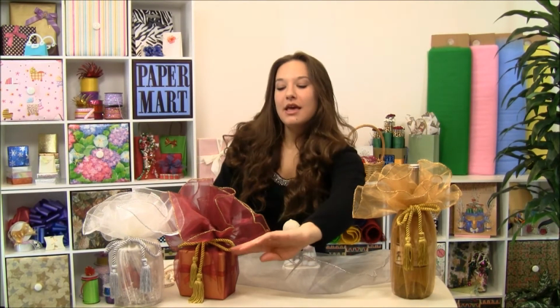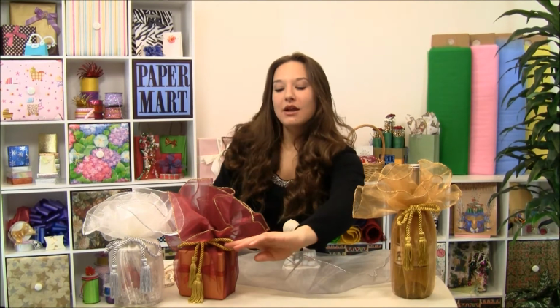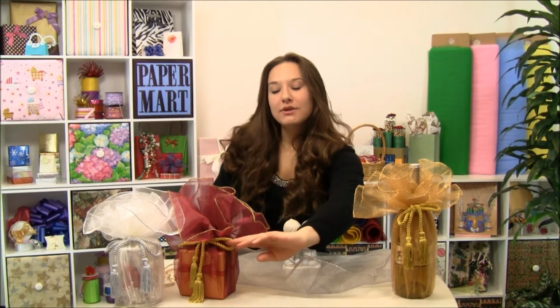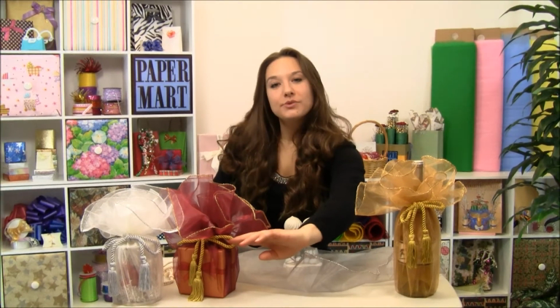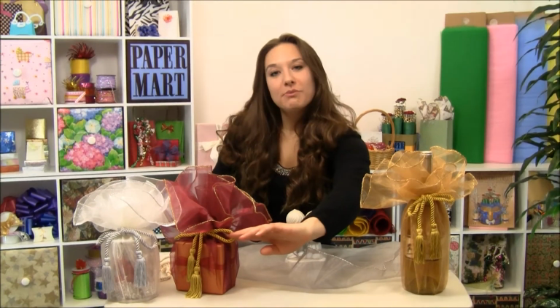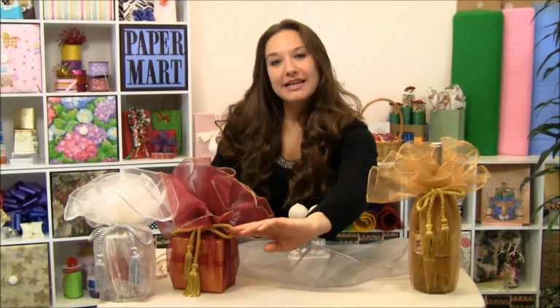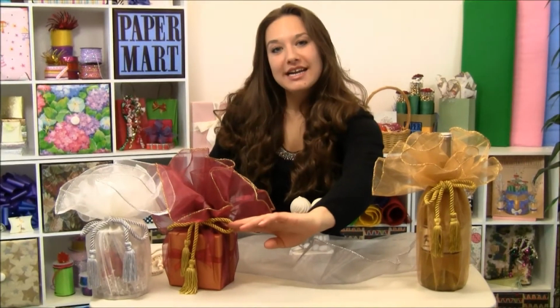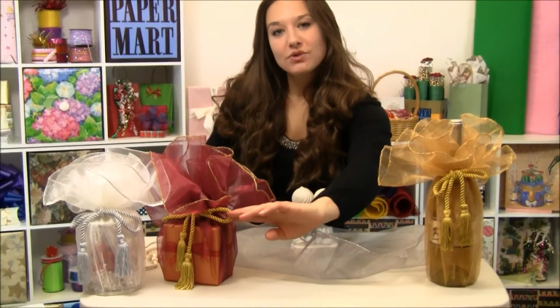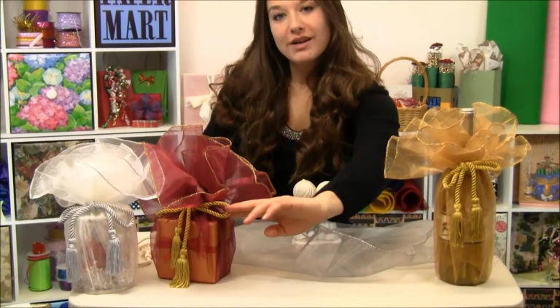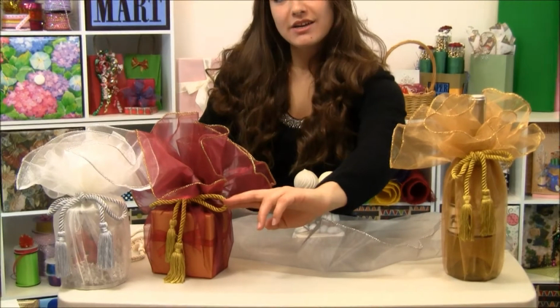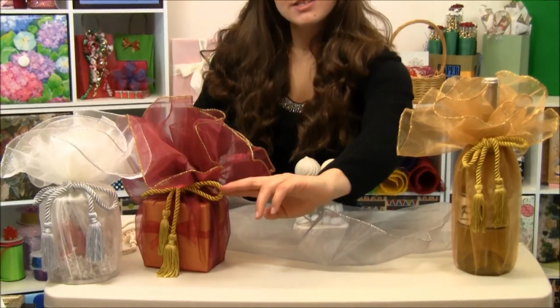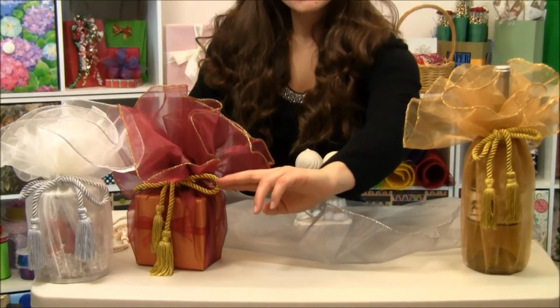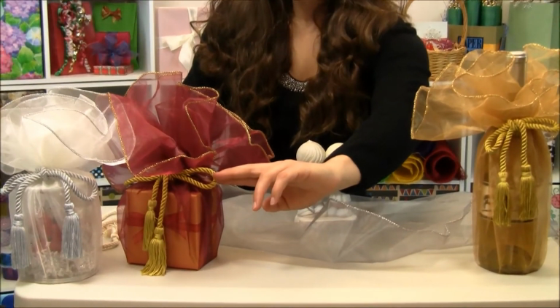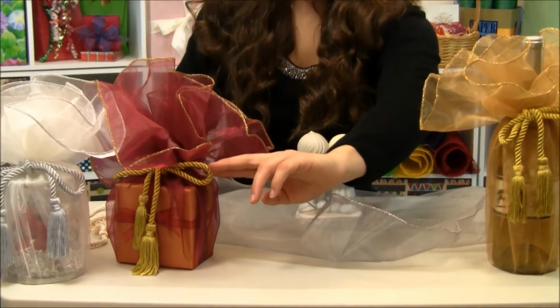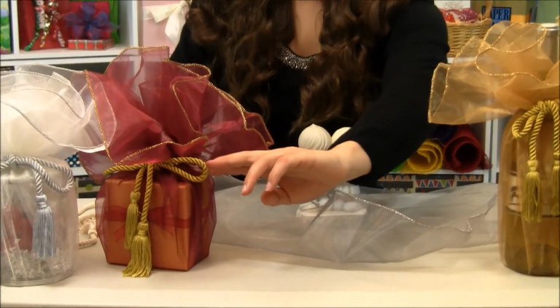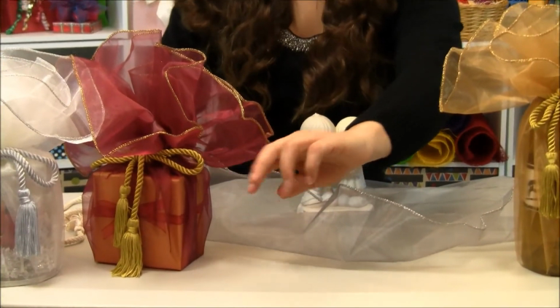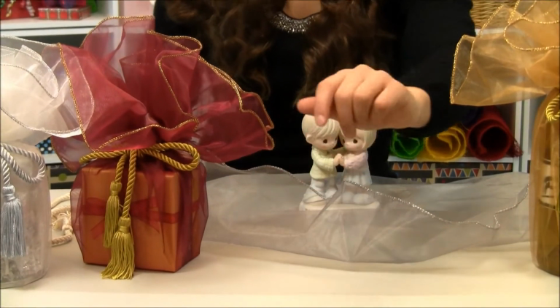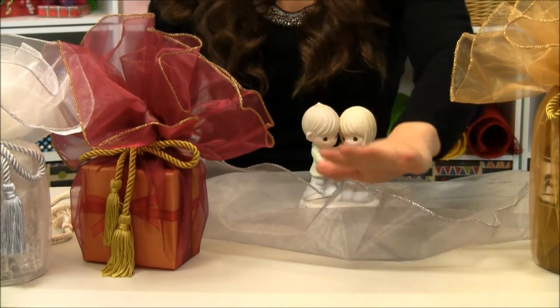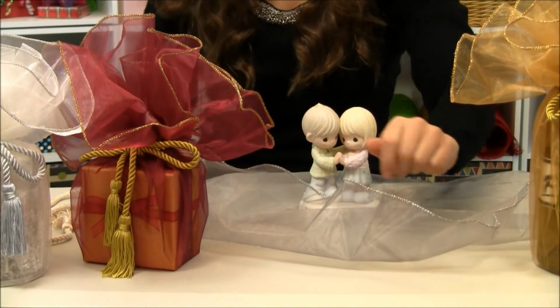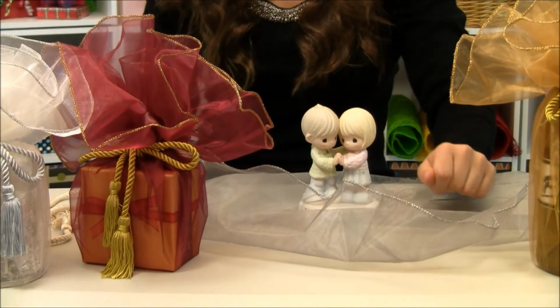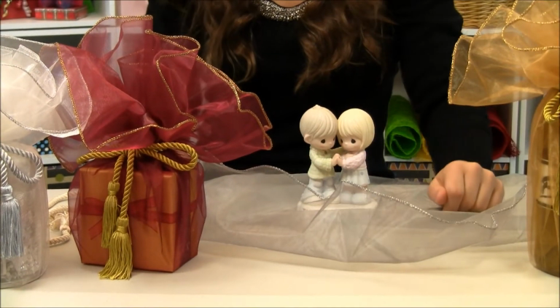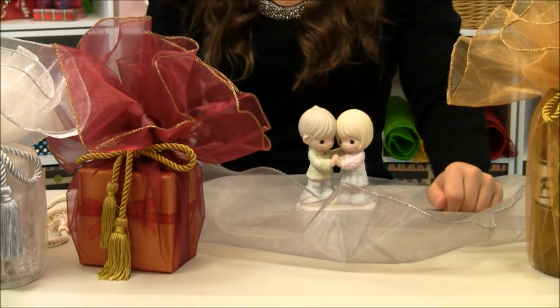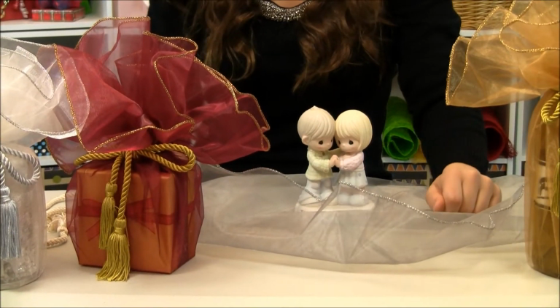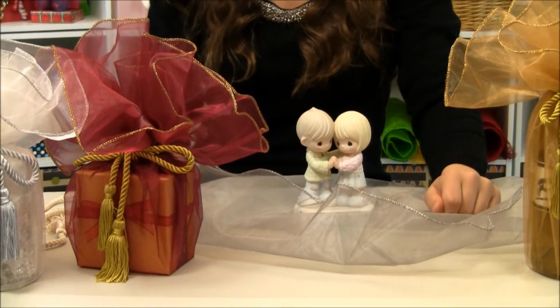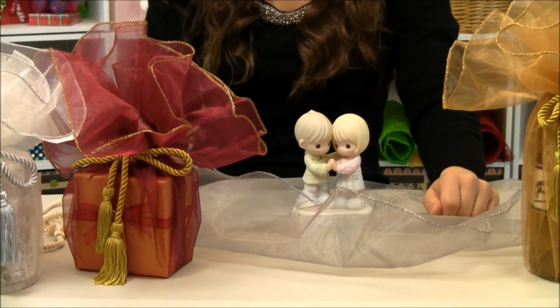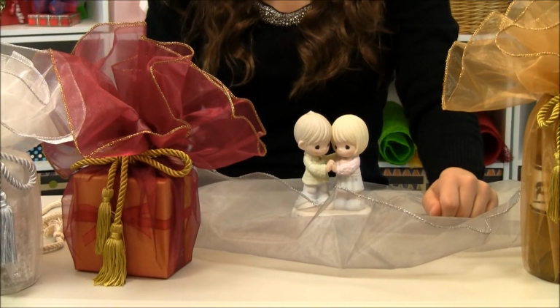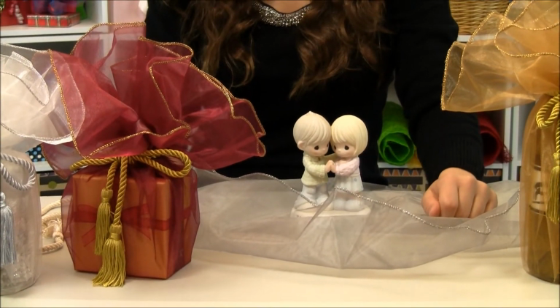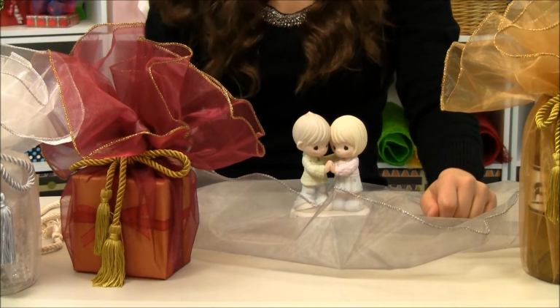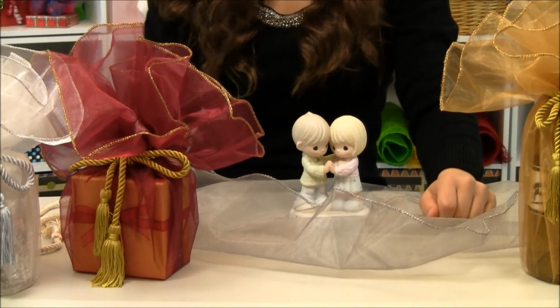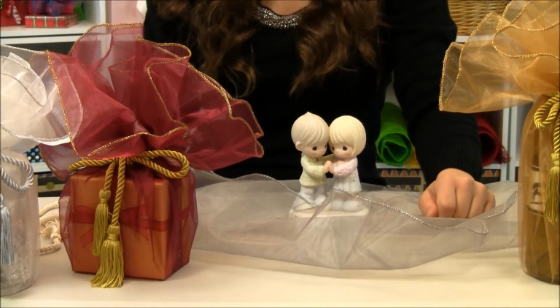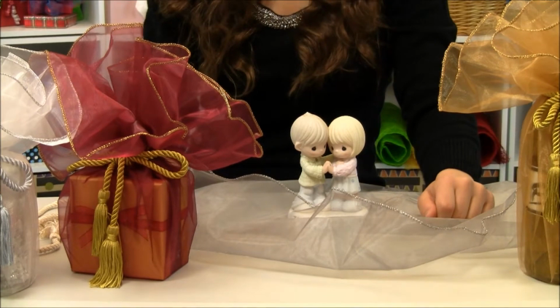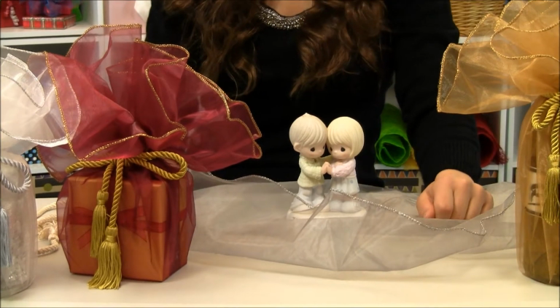It also comes with our branded tassel cord here to tie it shut. Now these are great for wrapping a small gift, a wine bottle or any other small shaped item.